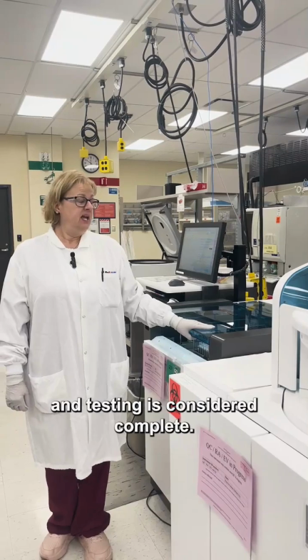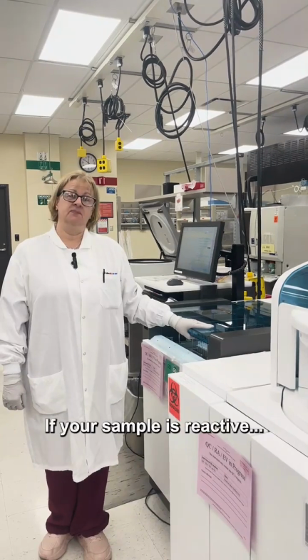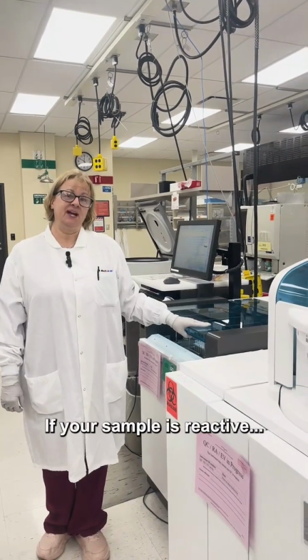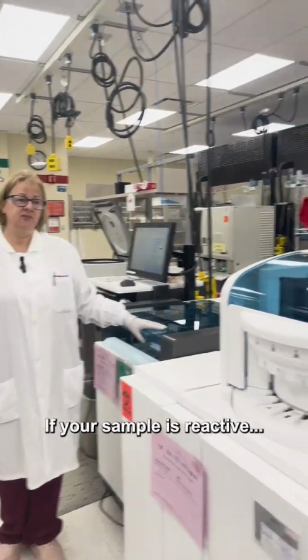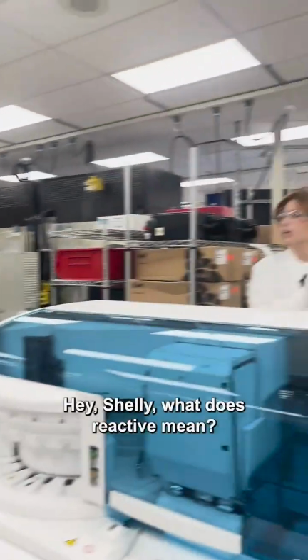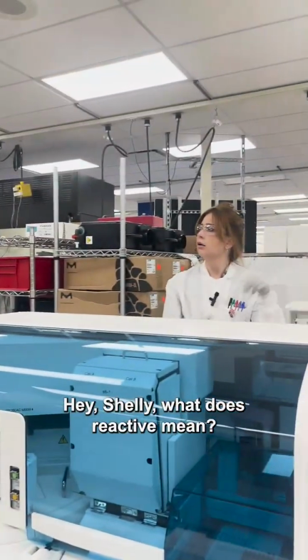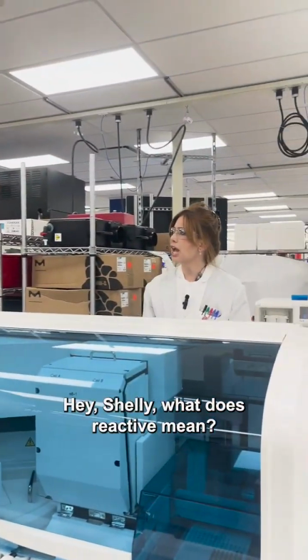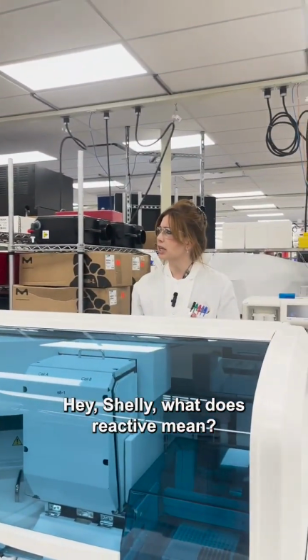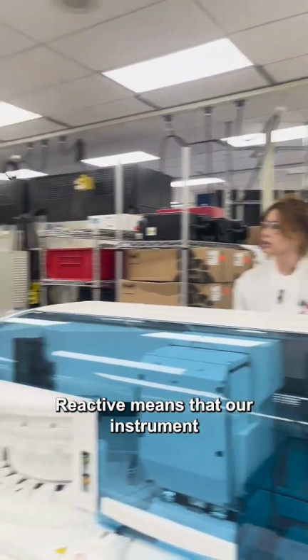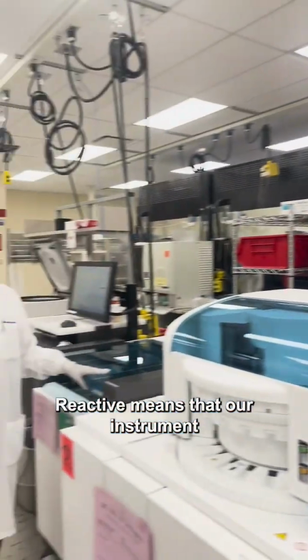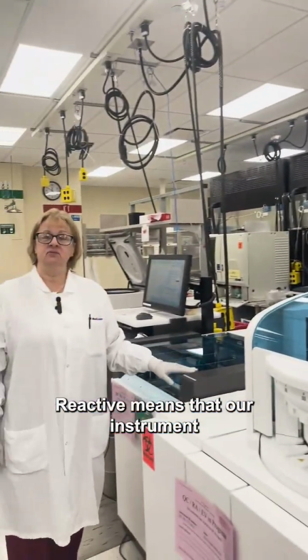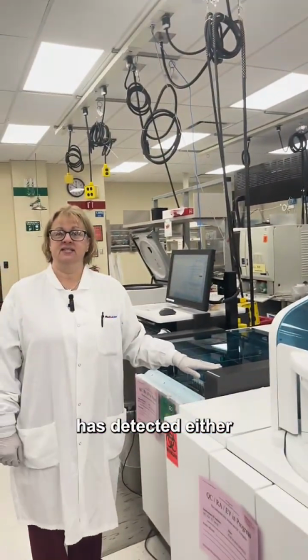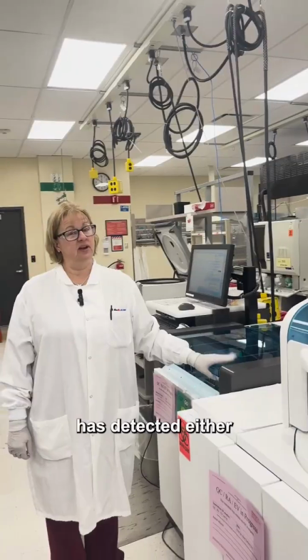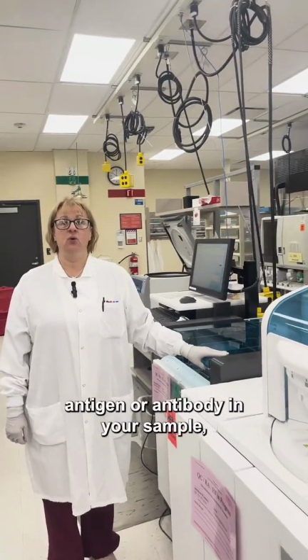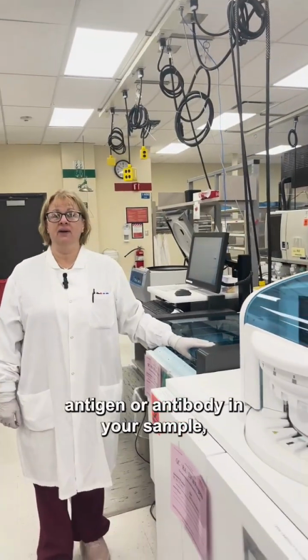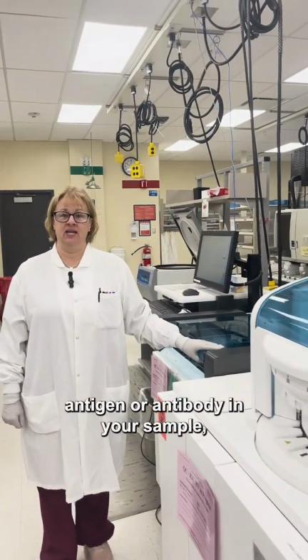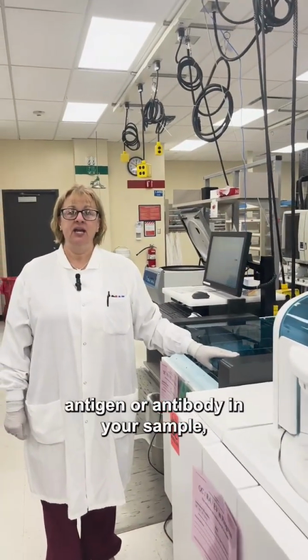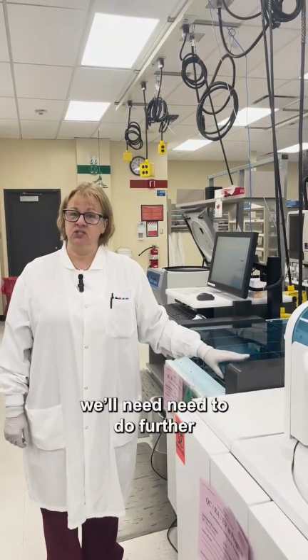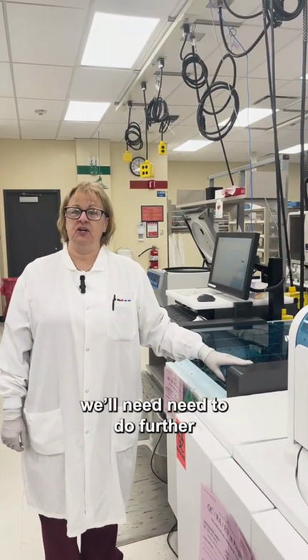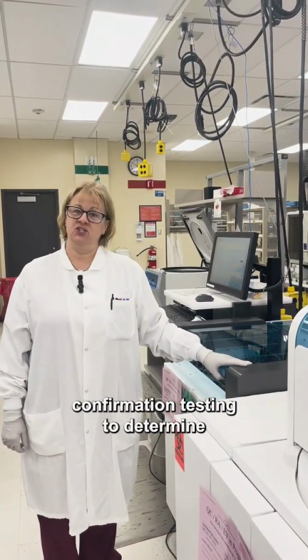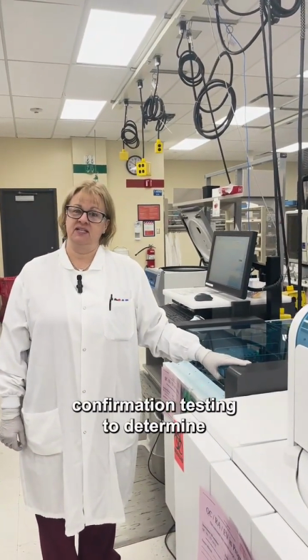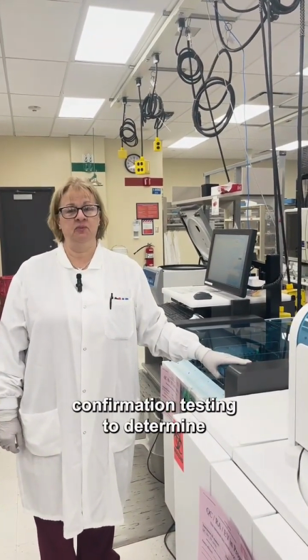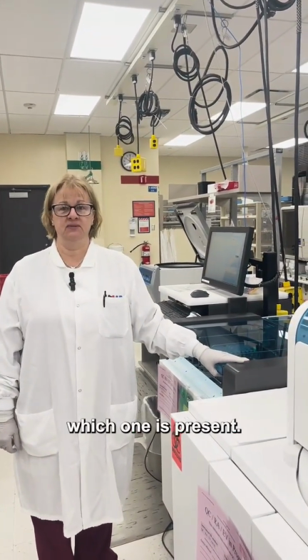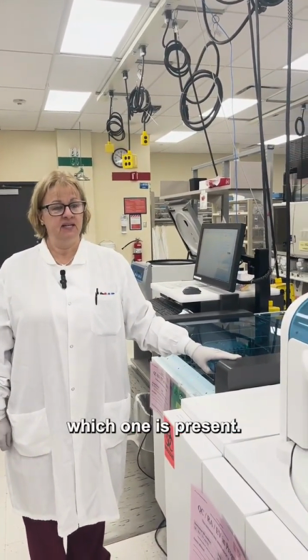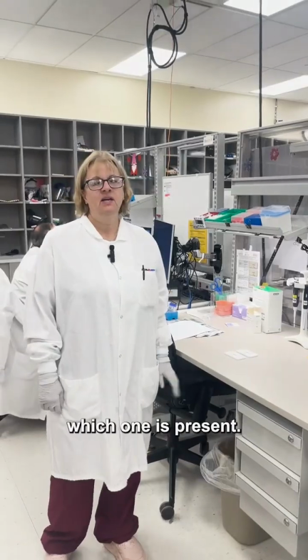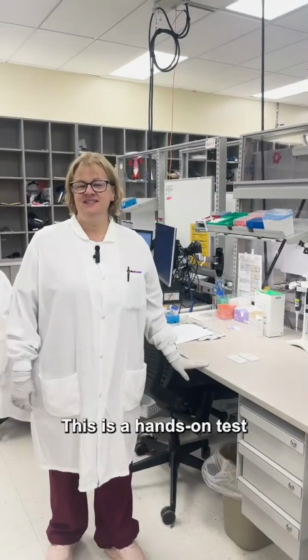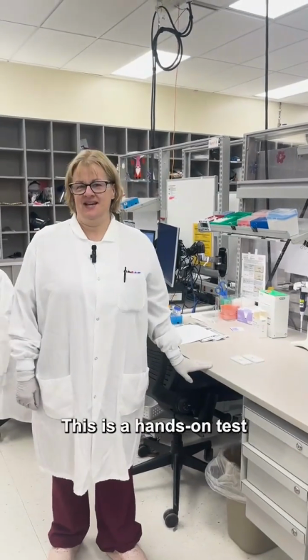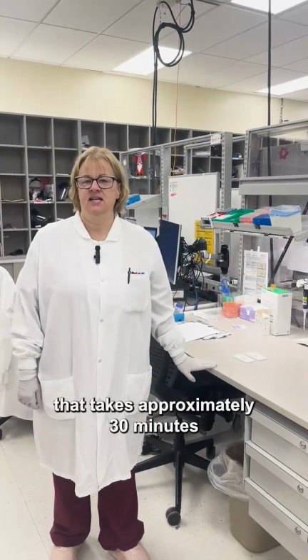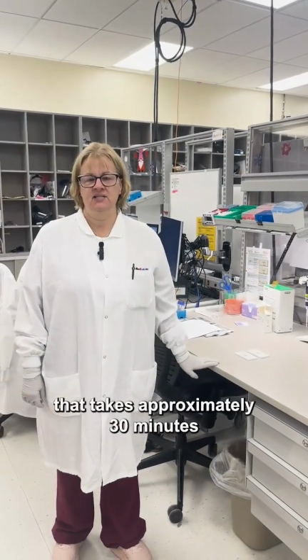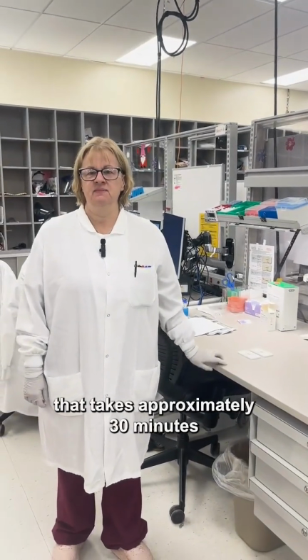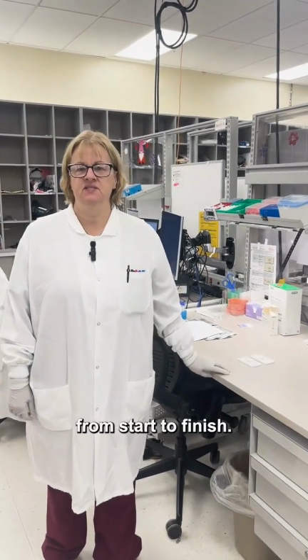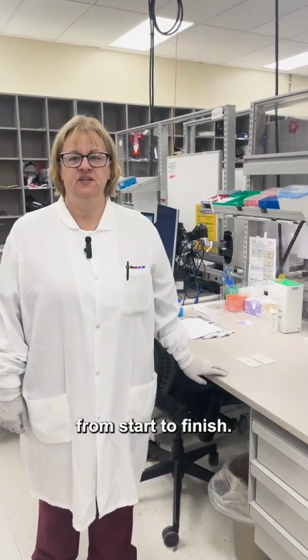If your sample is reactive — what does reactive mean? Reactive means that our instrument has detected either antigen or antibody in your sample, and we'll need to do further confirmation testing to determine which one is present. This is a hands-on test that takes approximately 30 minutes from start to finish.